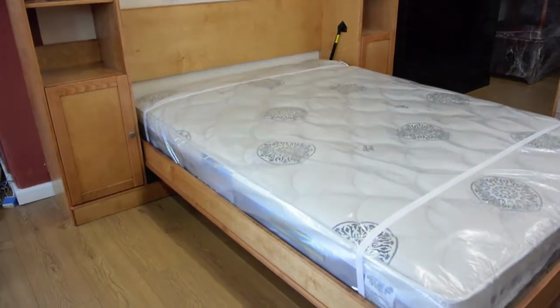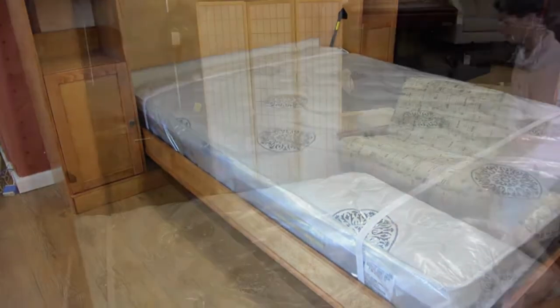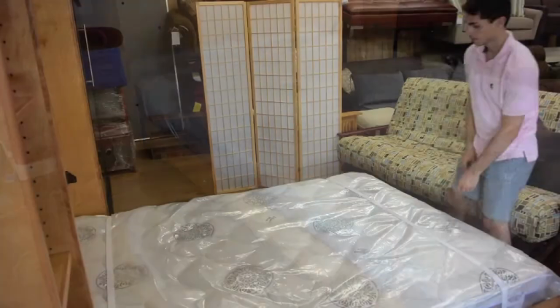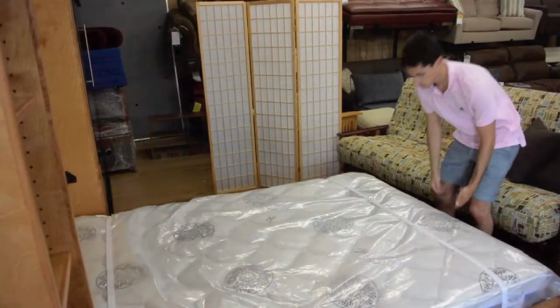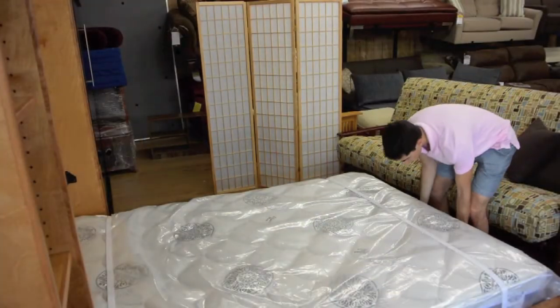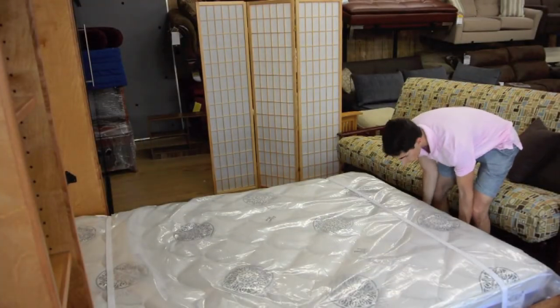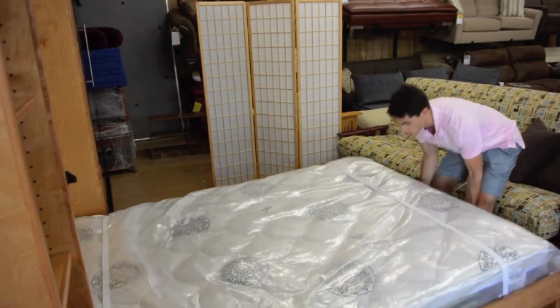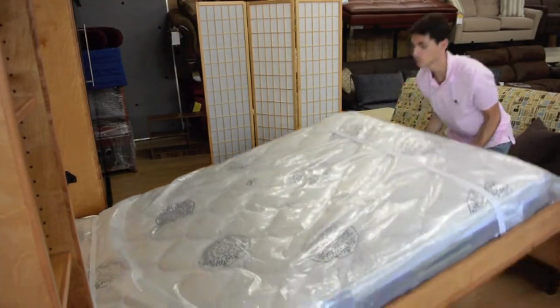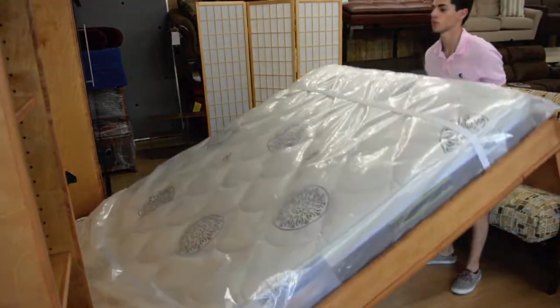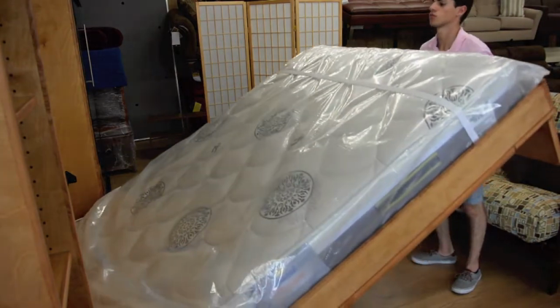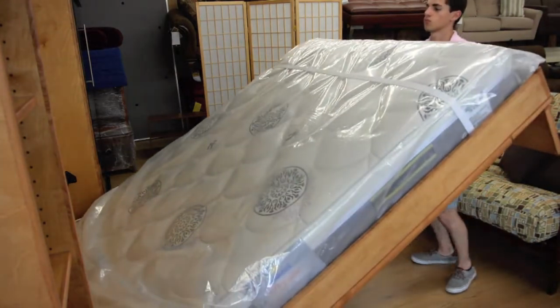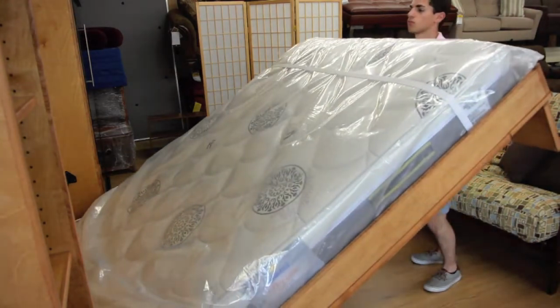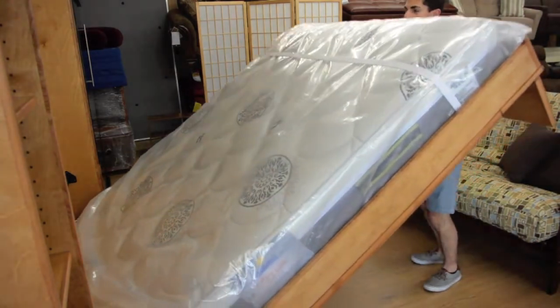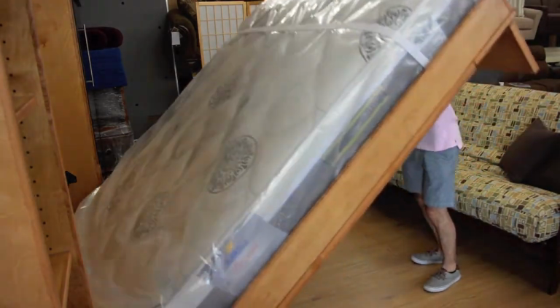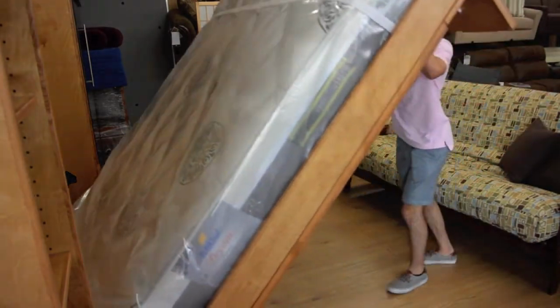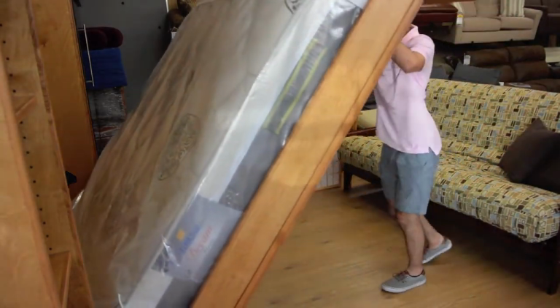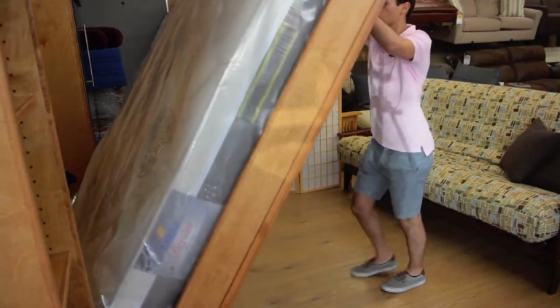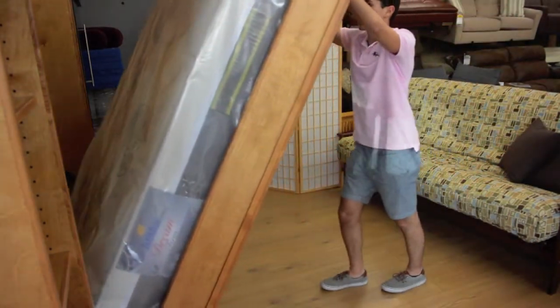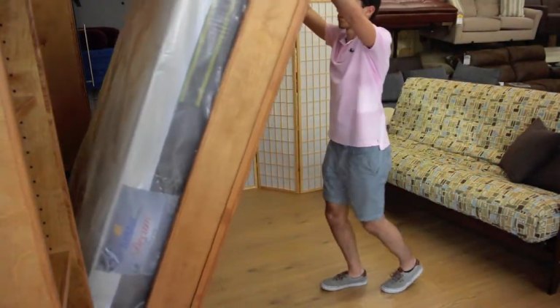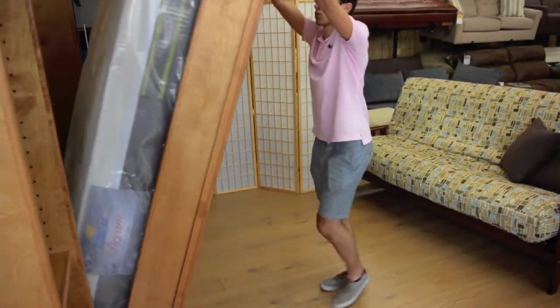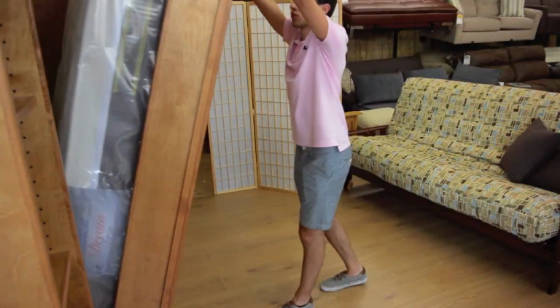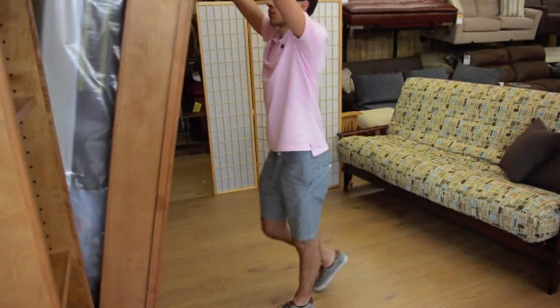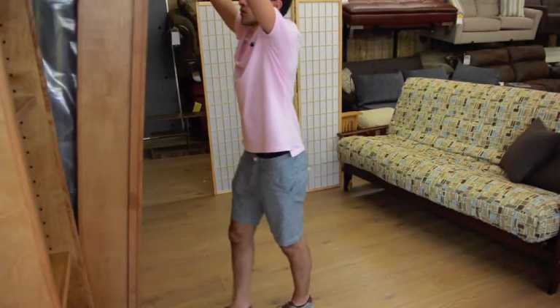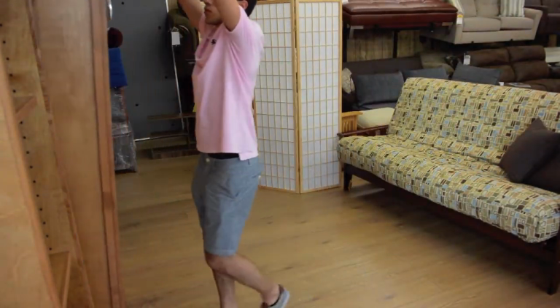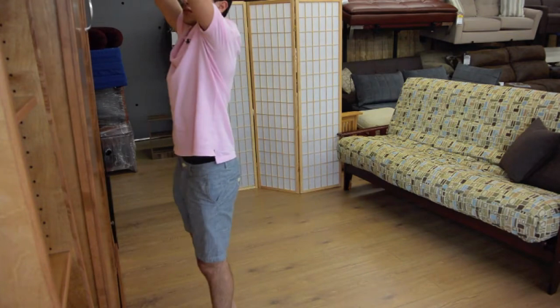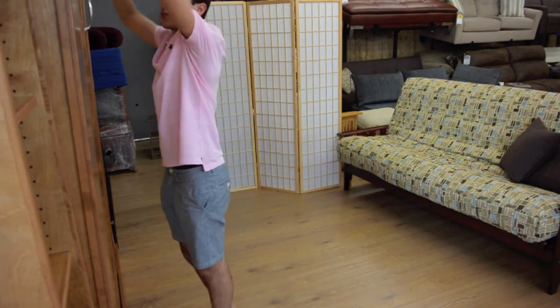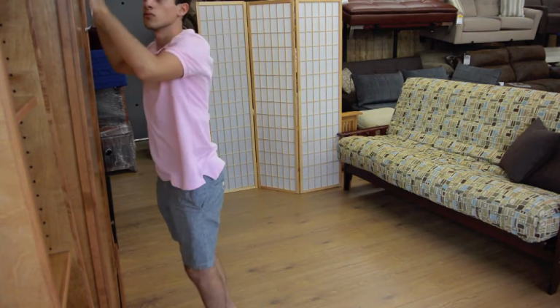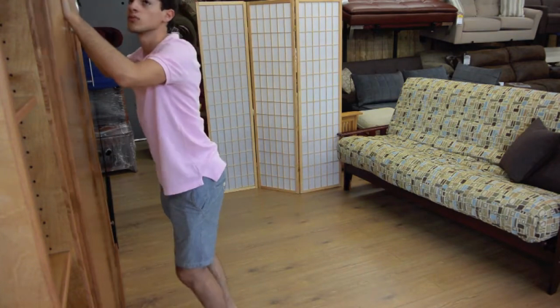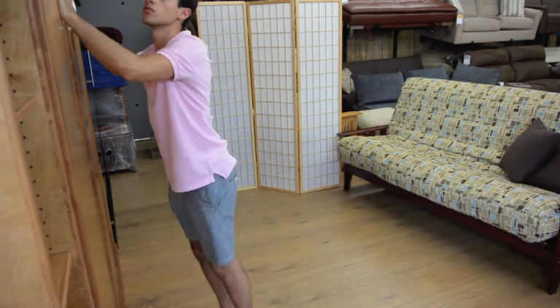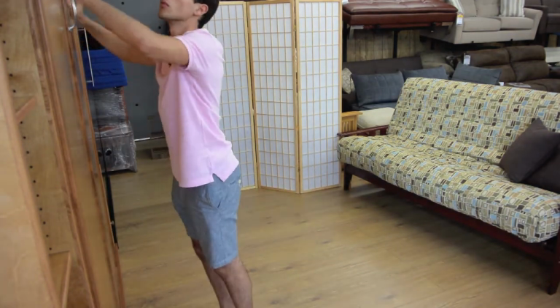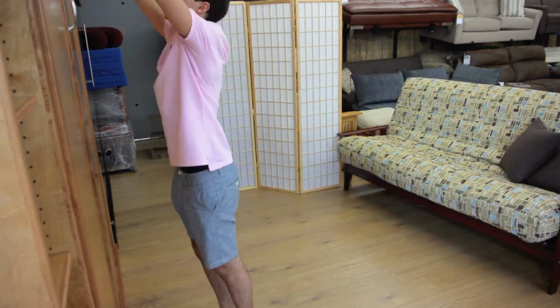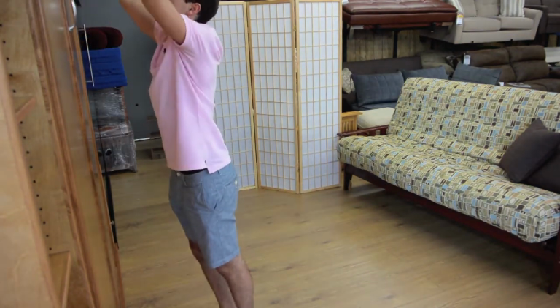The piston lift mechanism makes the hardwood construction very easy to lift and store the mattress. Be sure to return the top panel to its original position to lock the bed back in place.